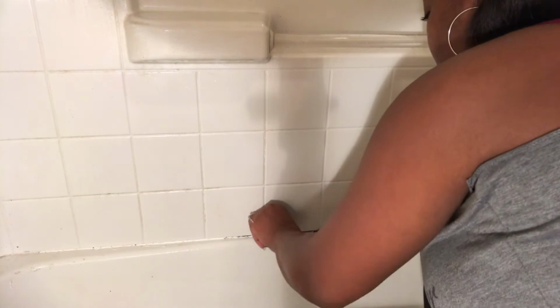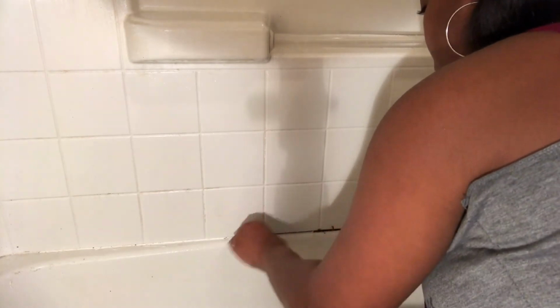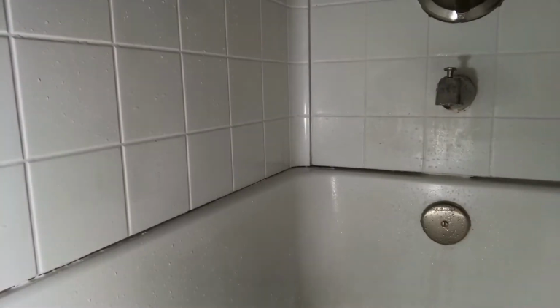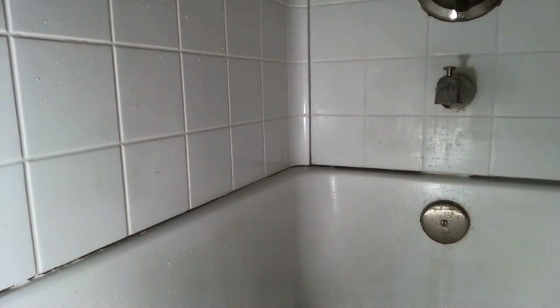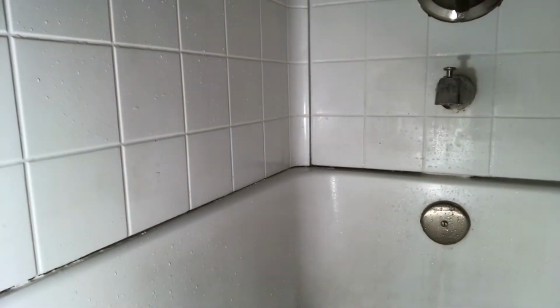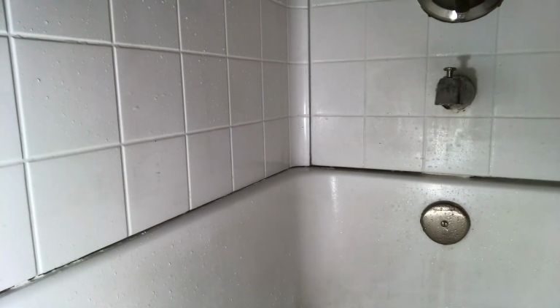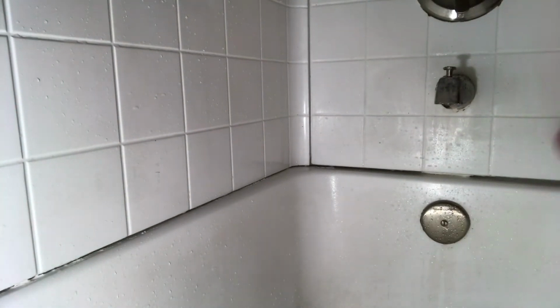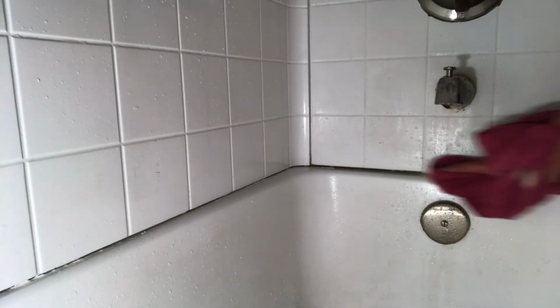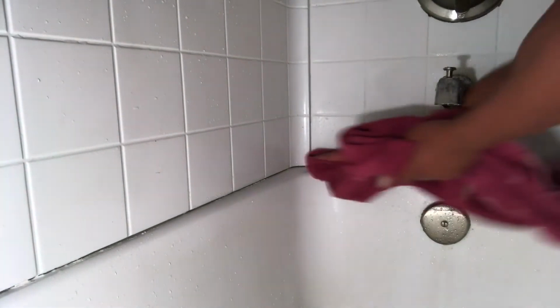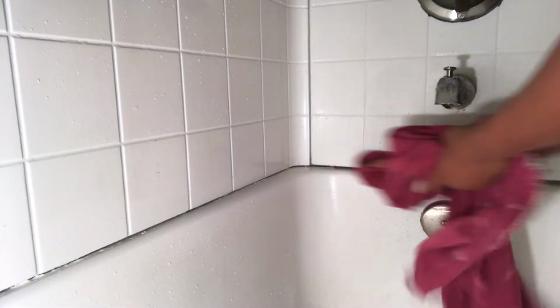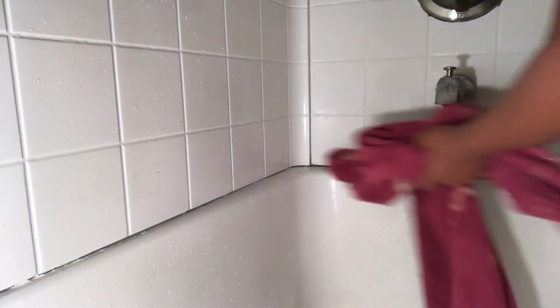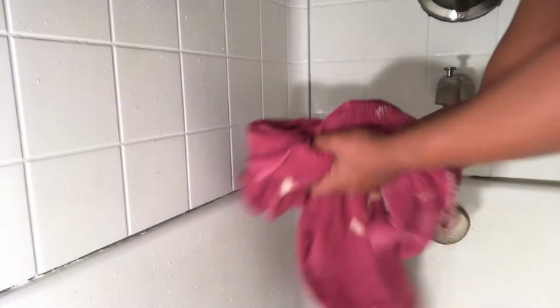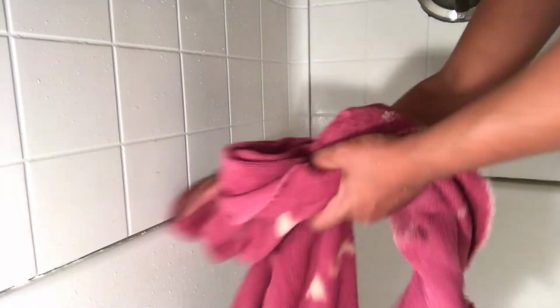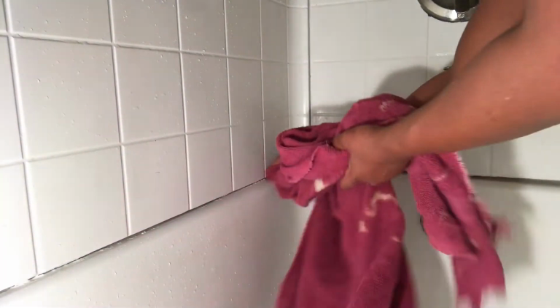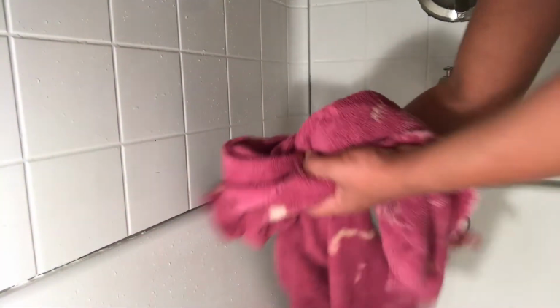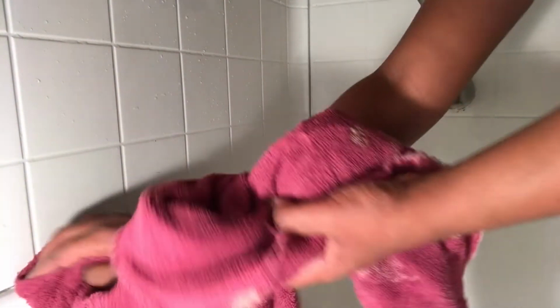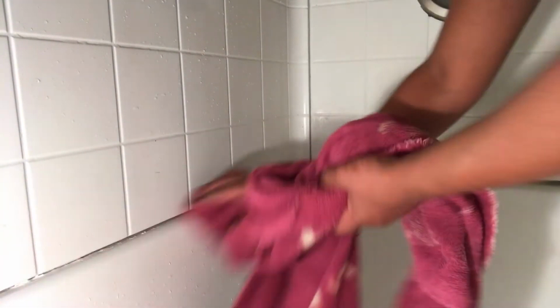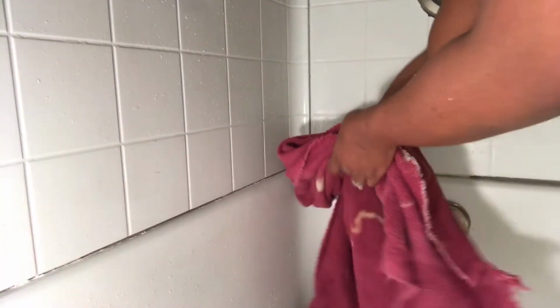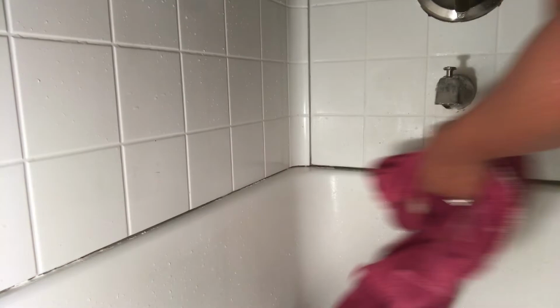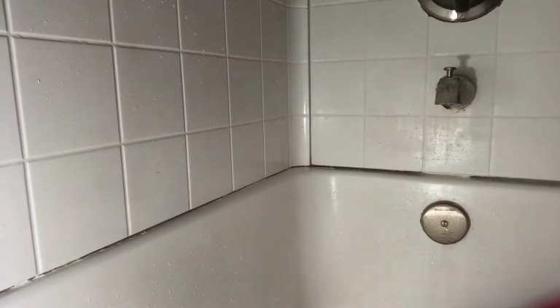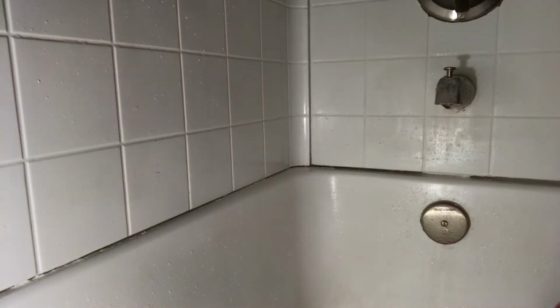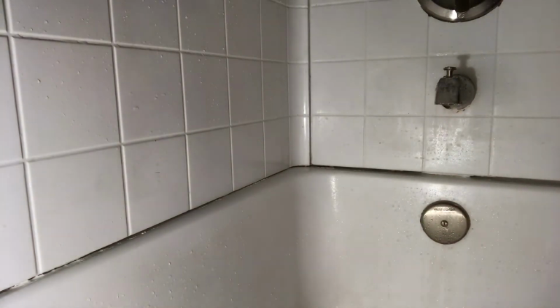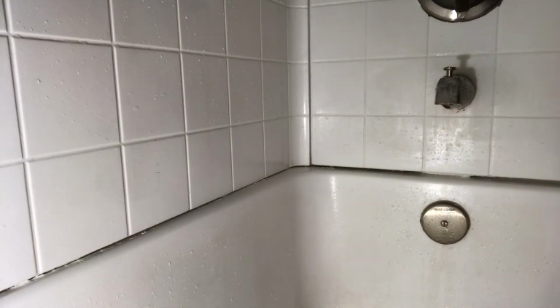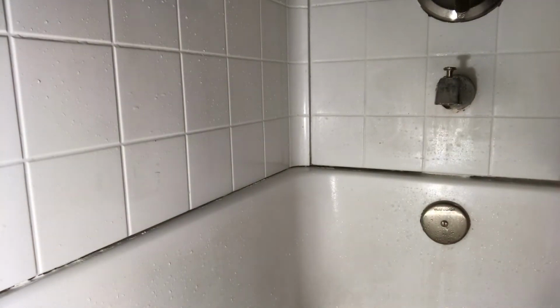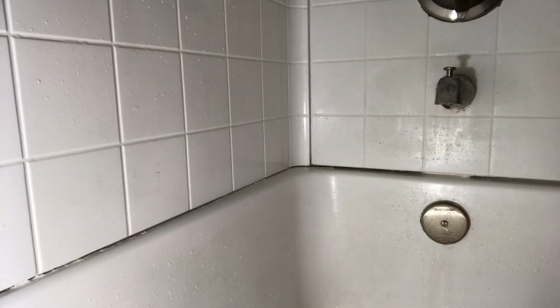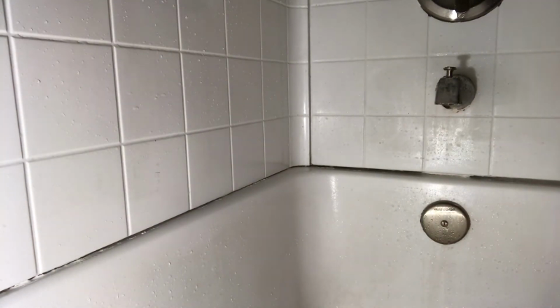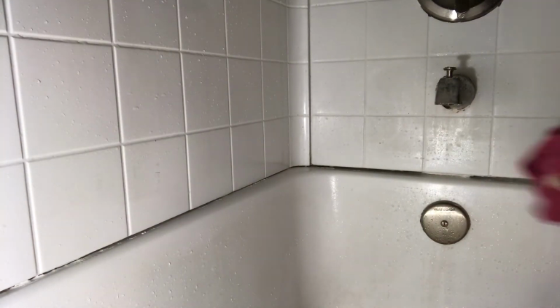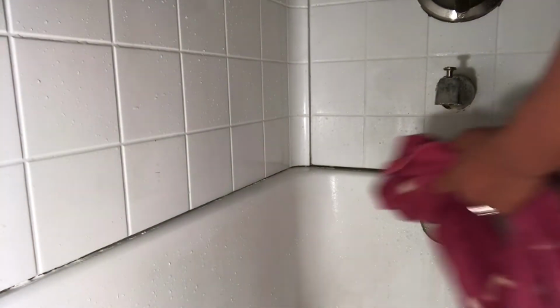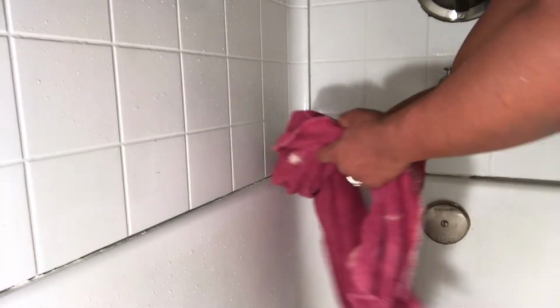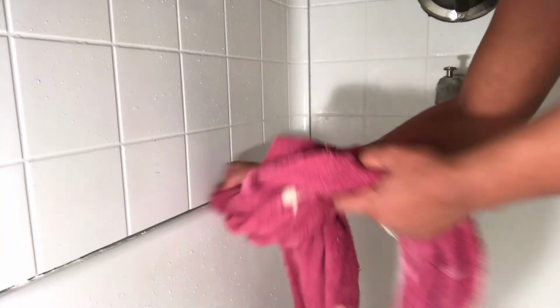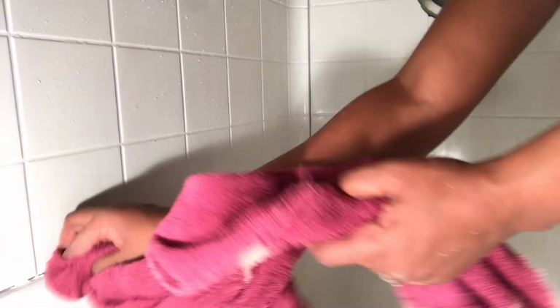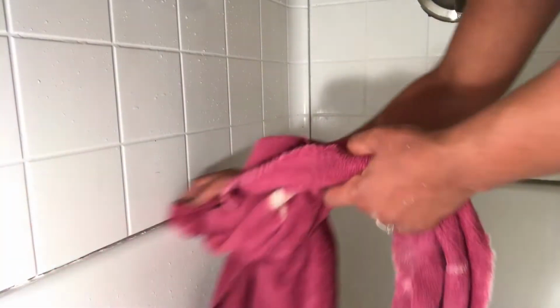Now I have removed all the caulk, so now I'm drying the area. Before you apply the new caulk, you must have the area completely dry, so that's what I'm doing.